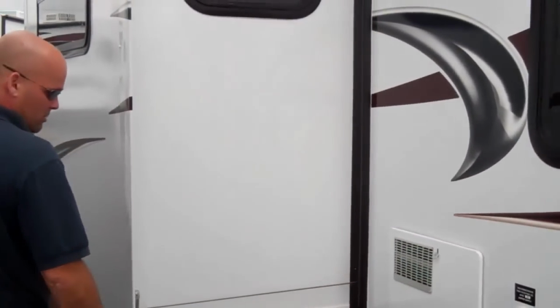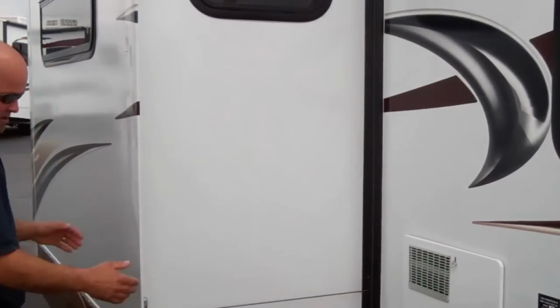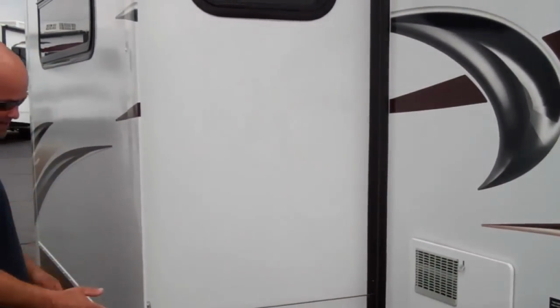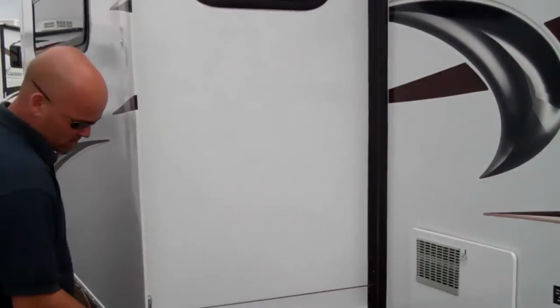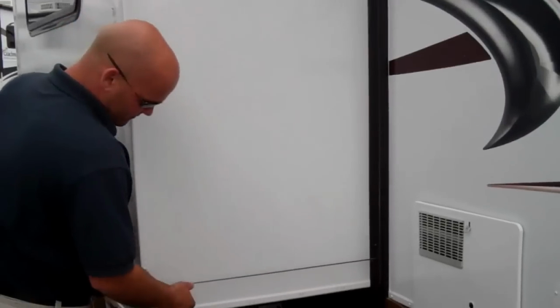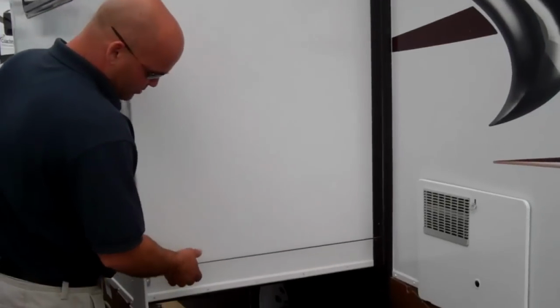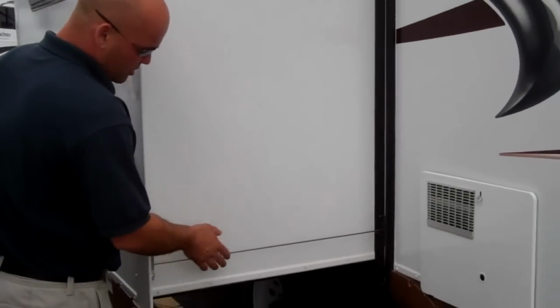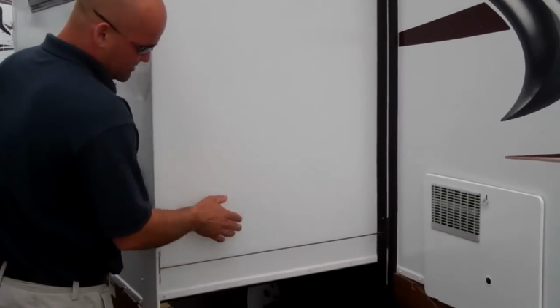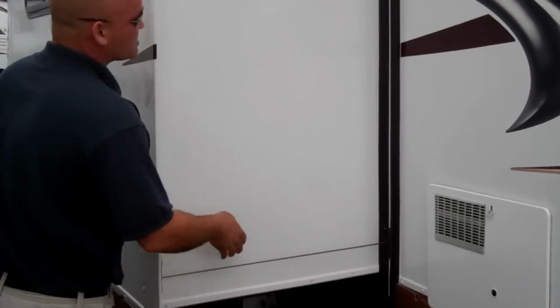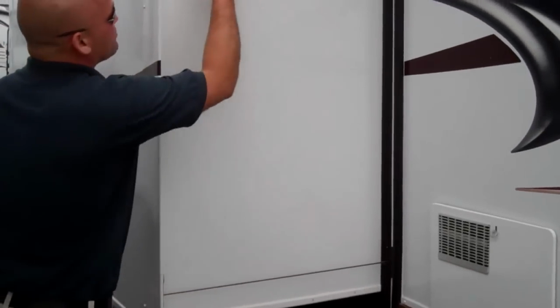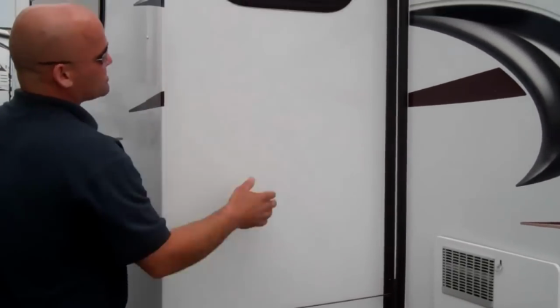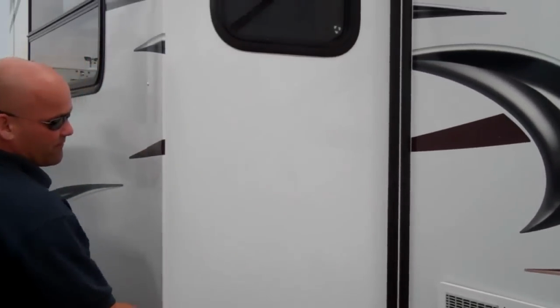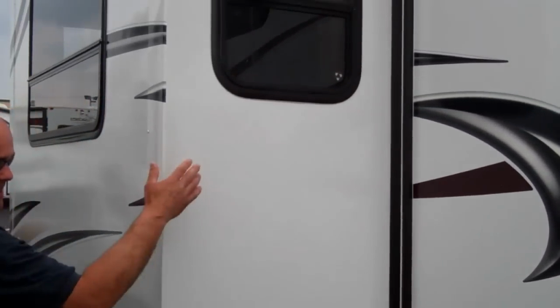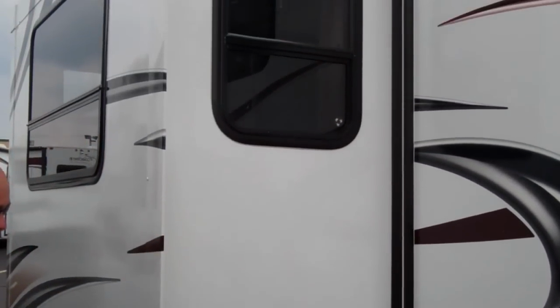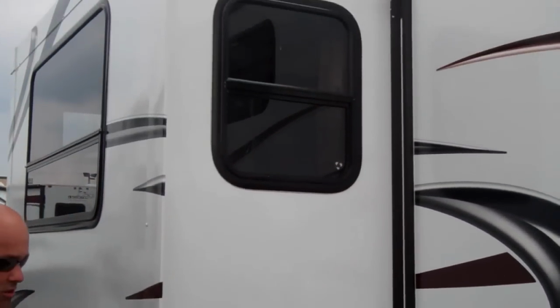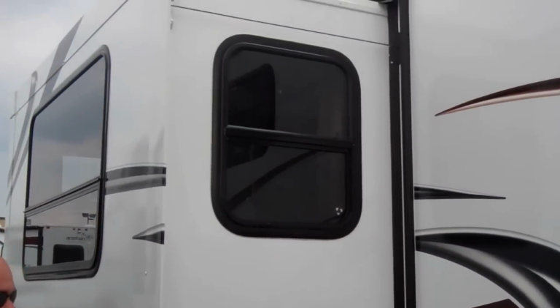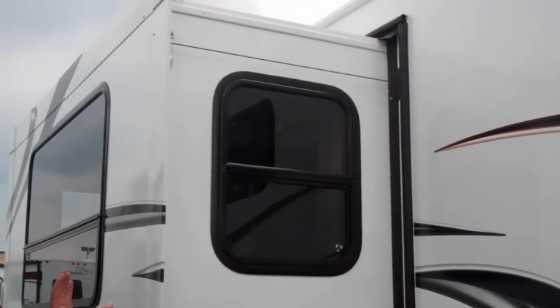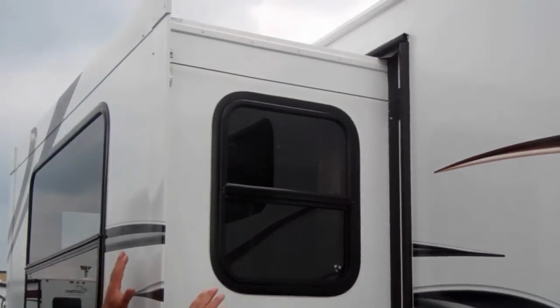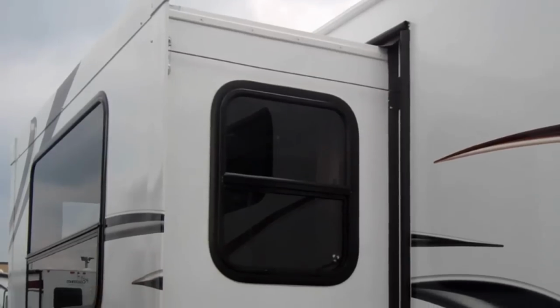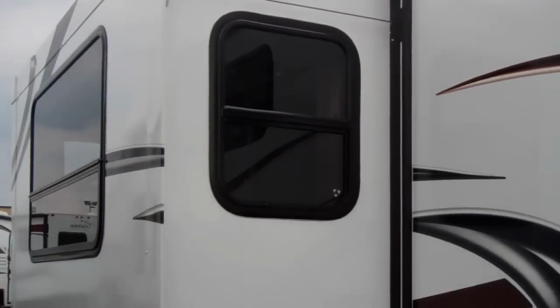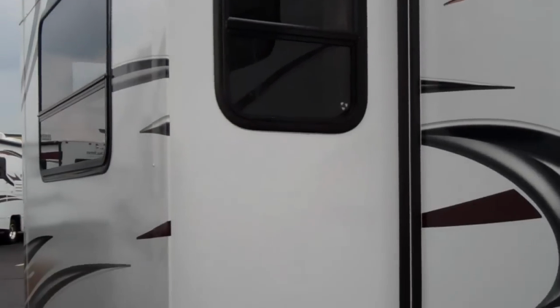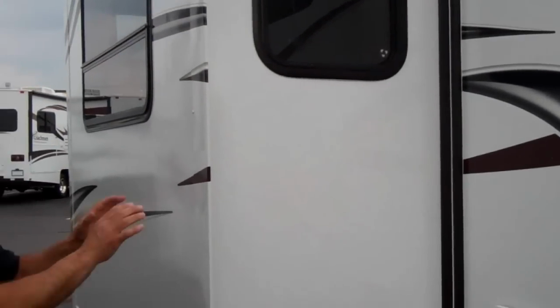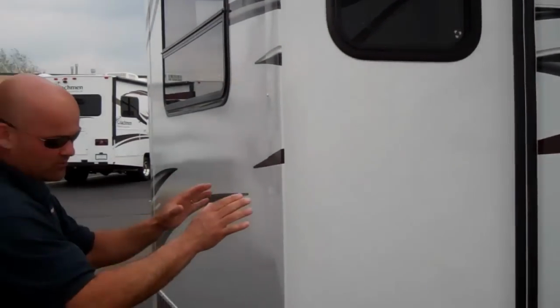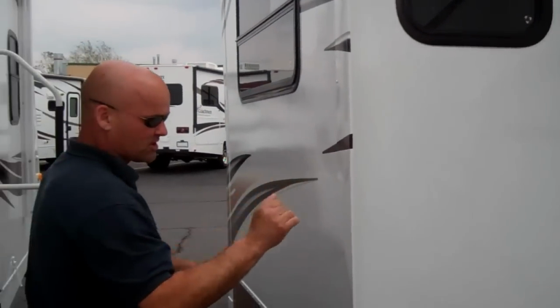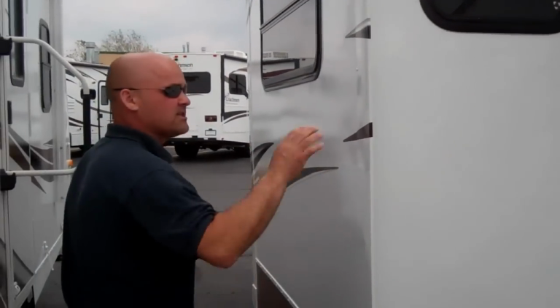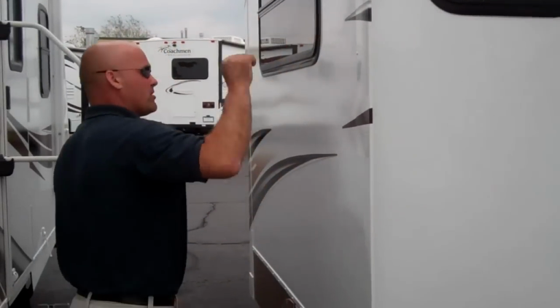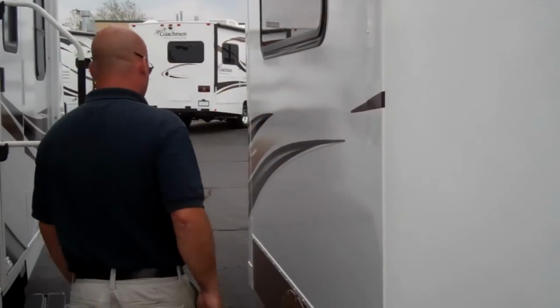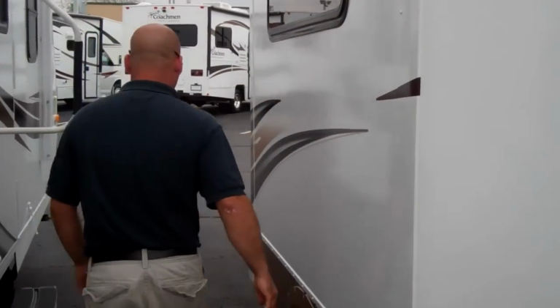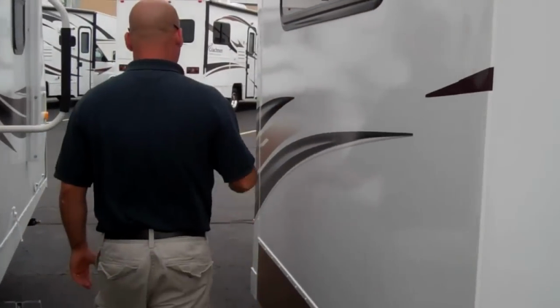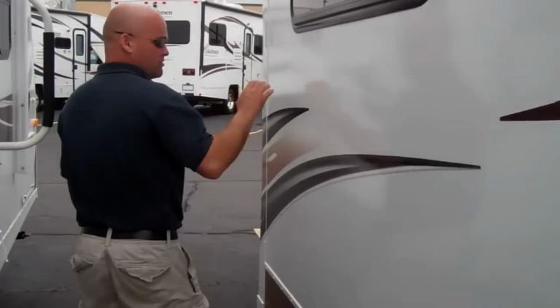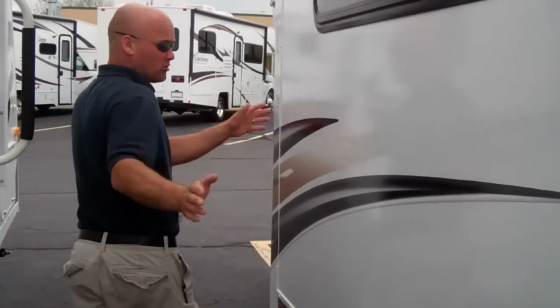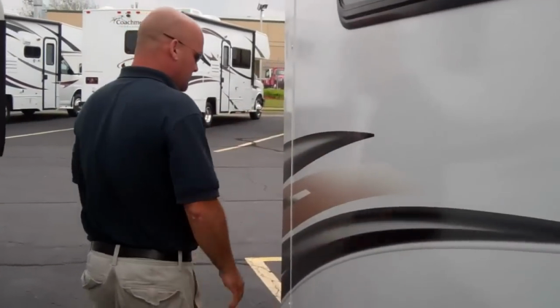Of course, the very dependable Passport slide room system with four cables on each corner. That puts pressure on each corner — as the slide room goes in, it applies equal pressure on each of the corners, so there are no leaks.